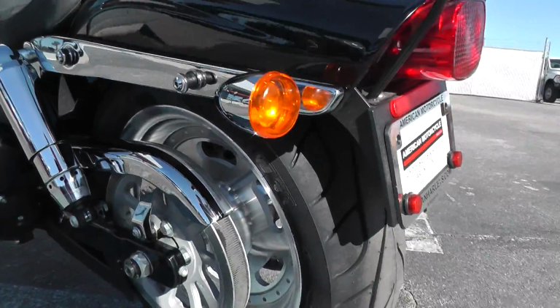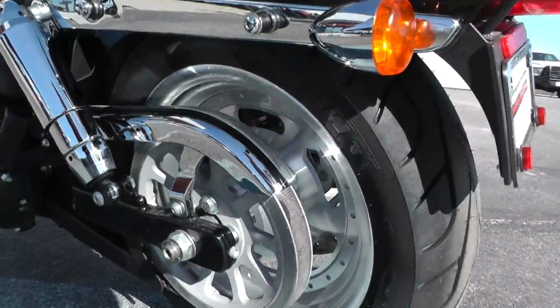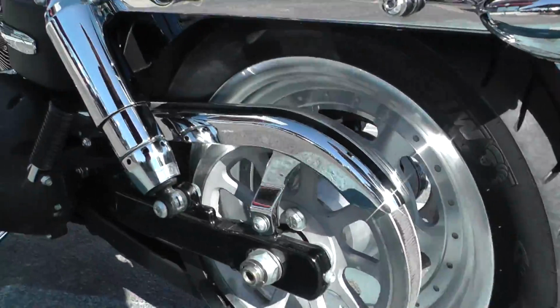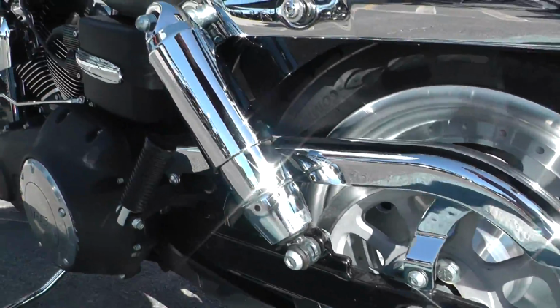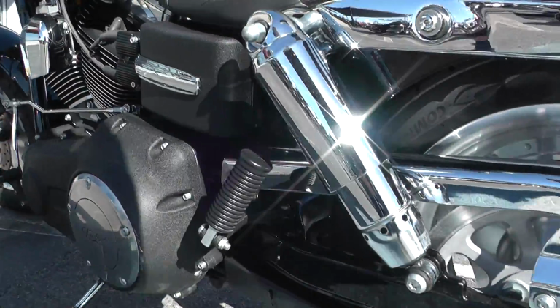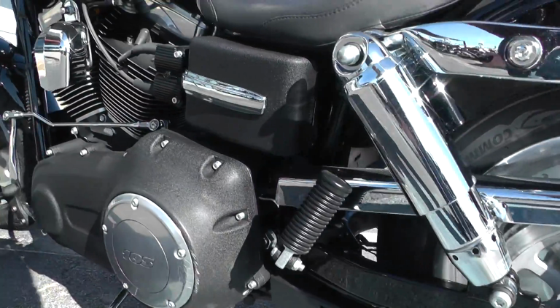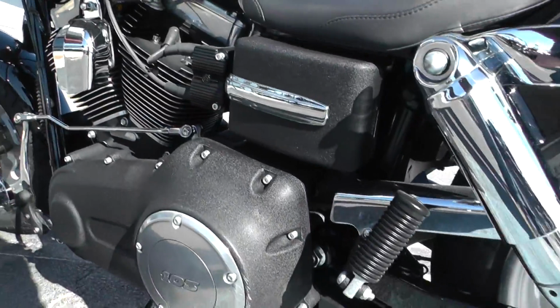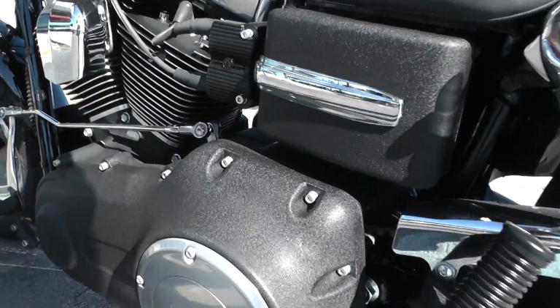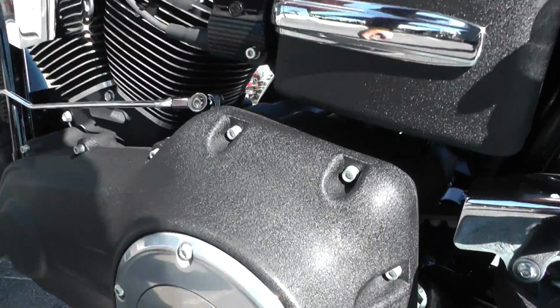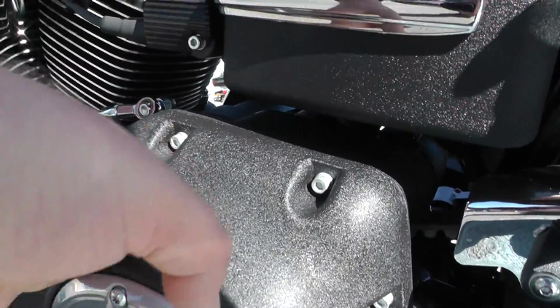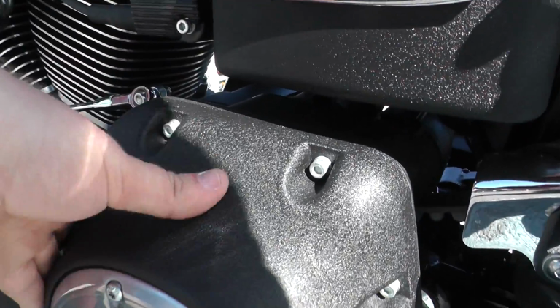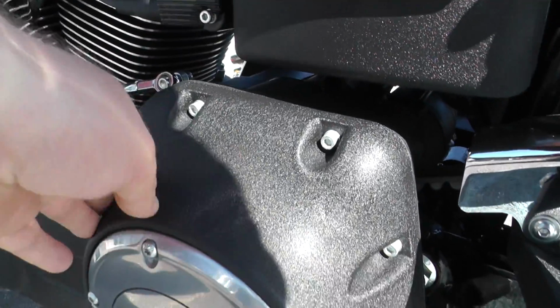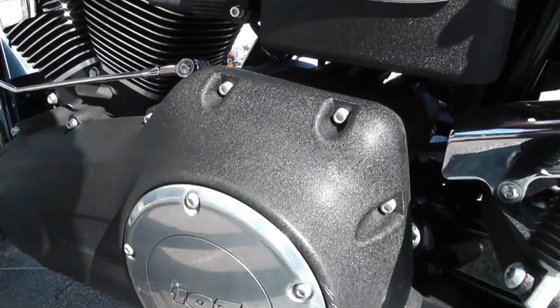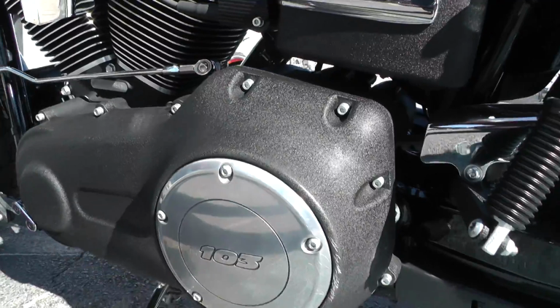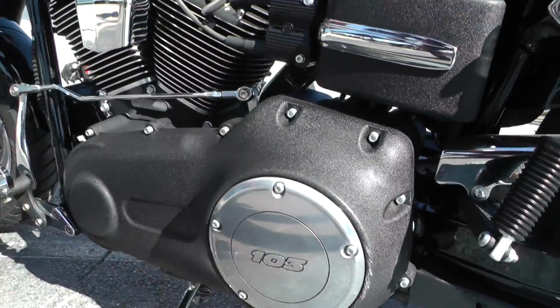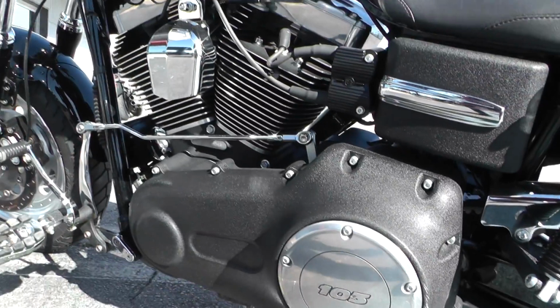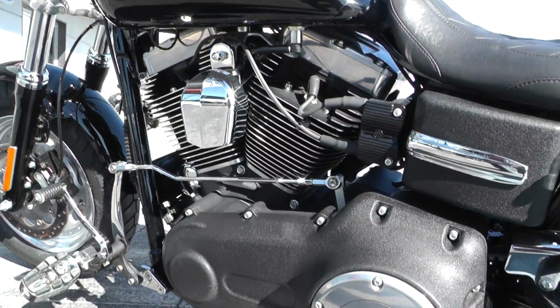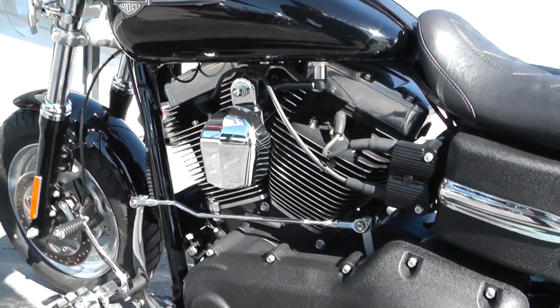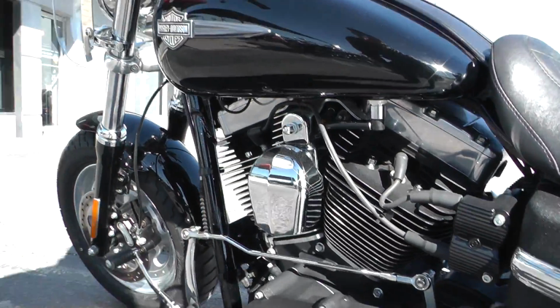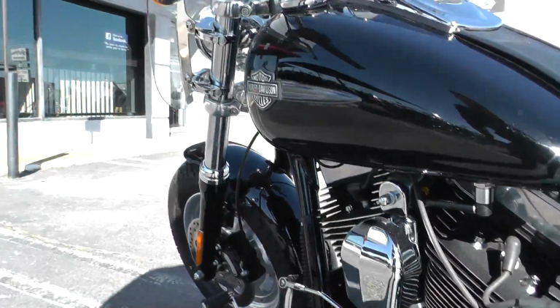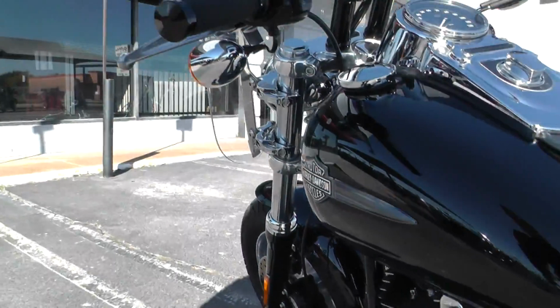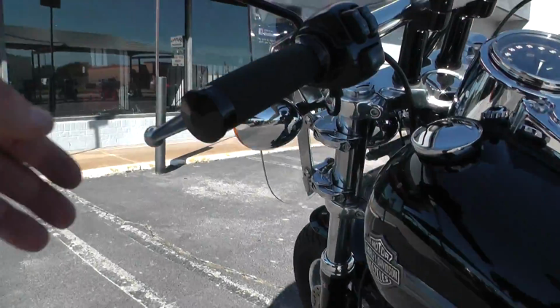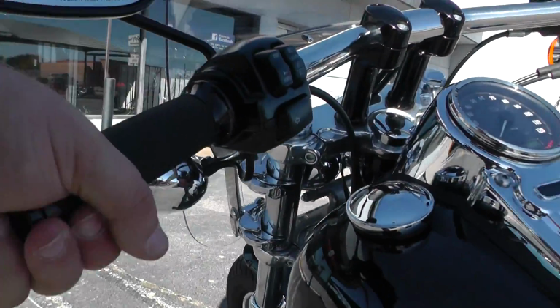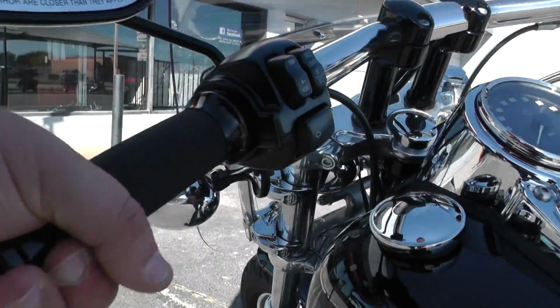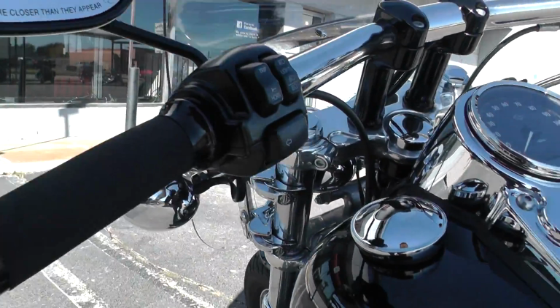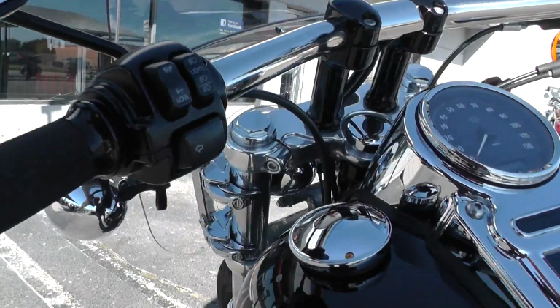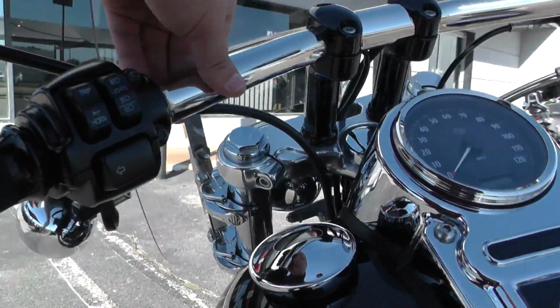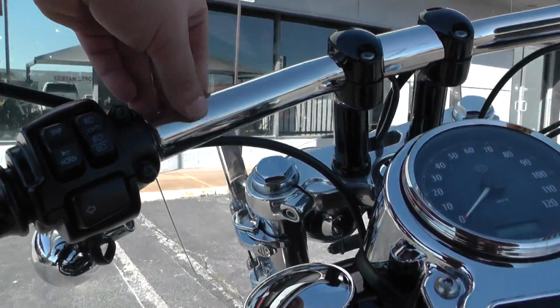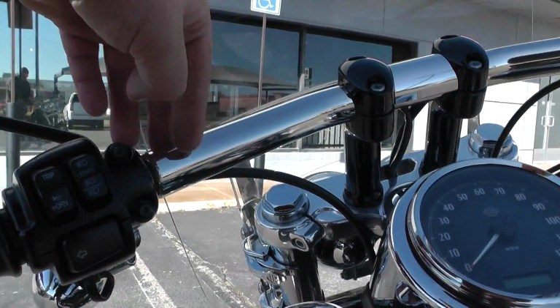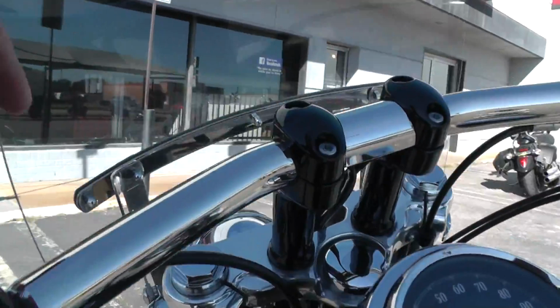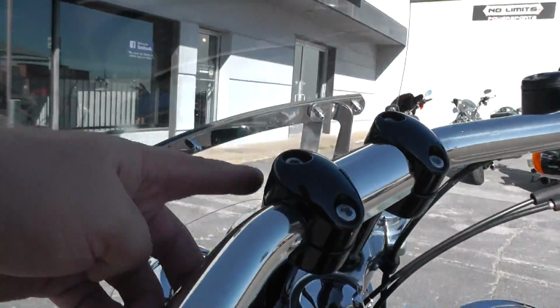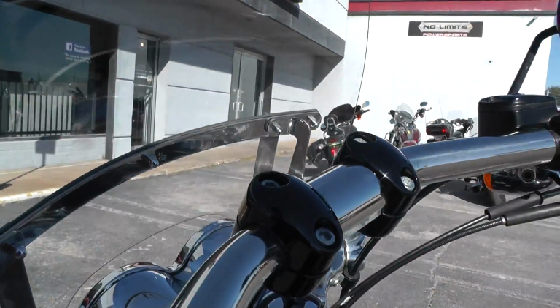Nice chrome belt cover. I like this finish too — the black has a little texture to it, looks real tough. It's got some upgraded Avon grips, big thick handlebars with a chrome finish and black risers.